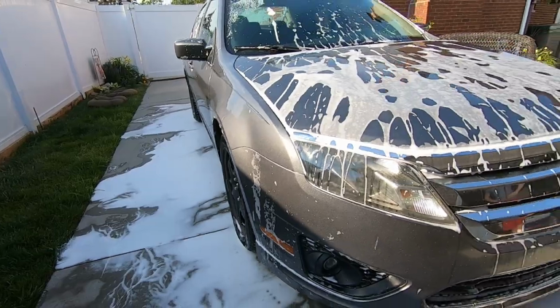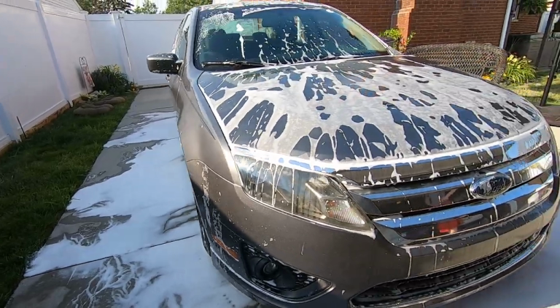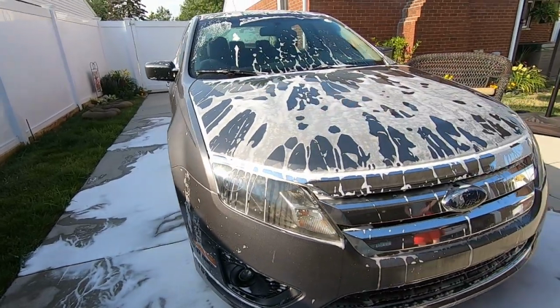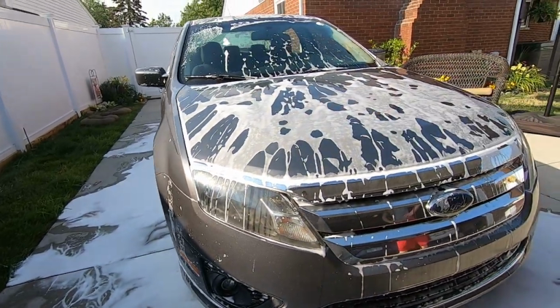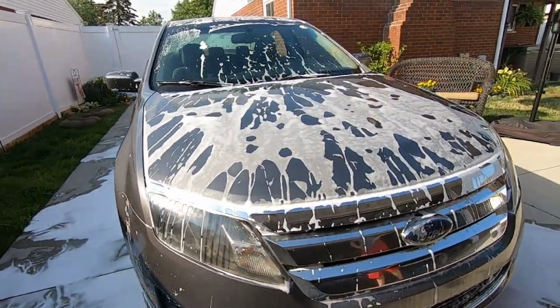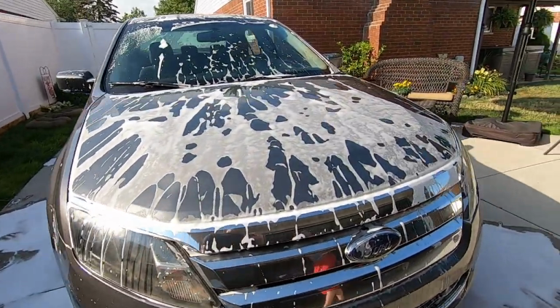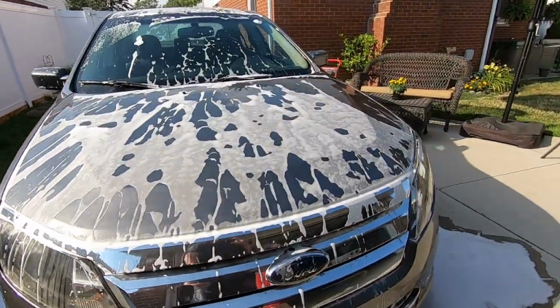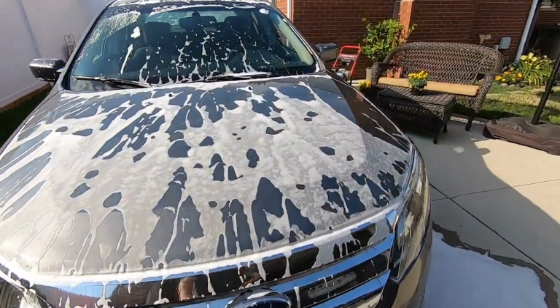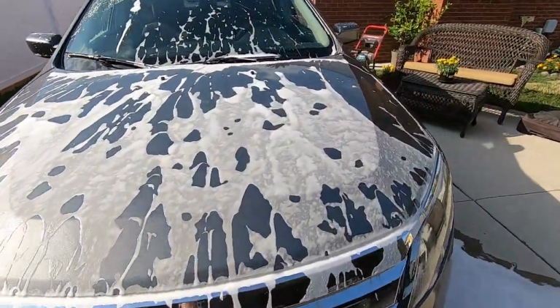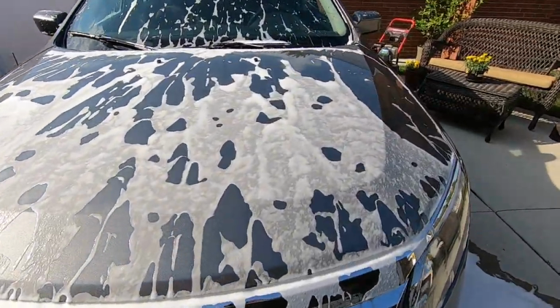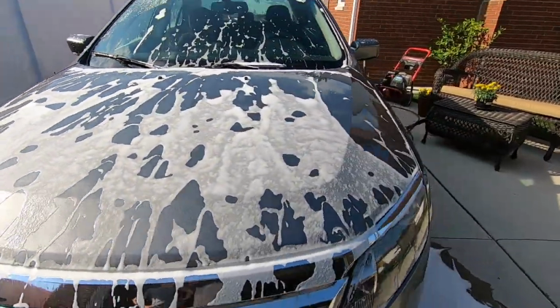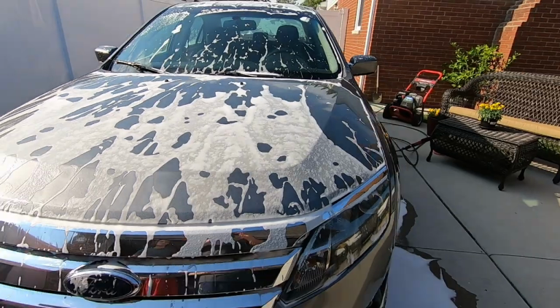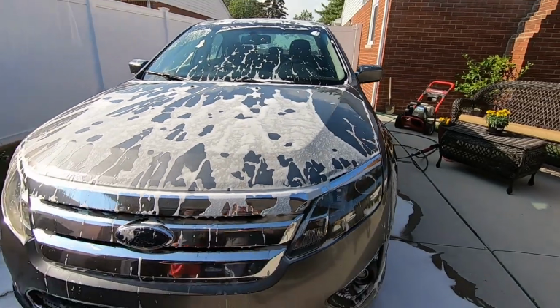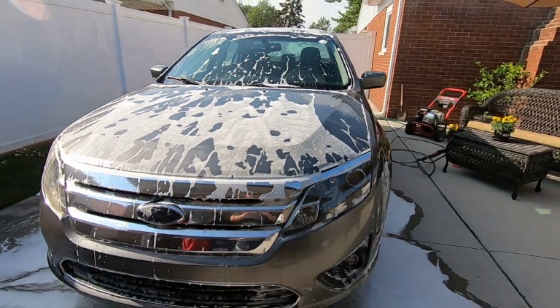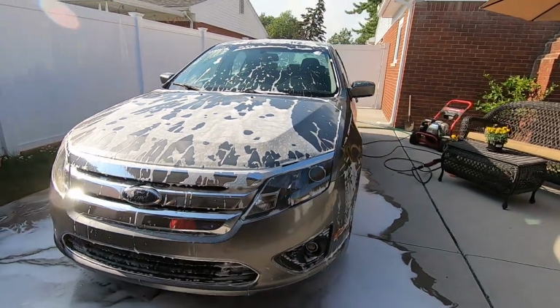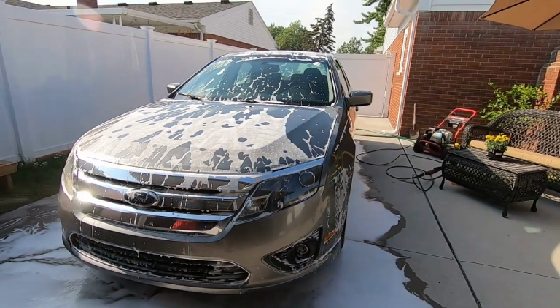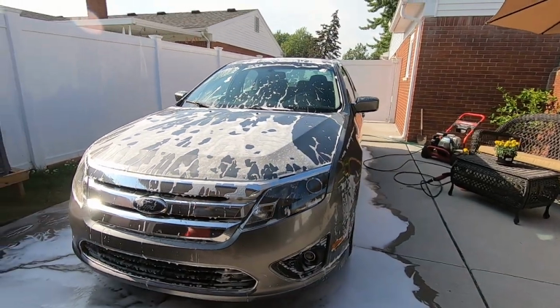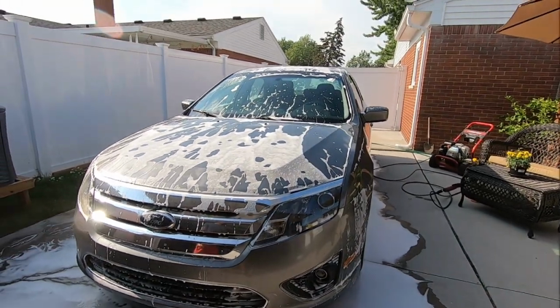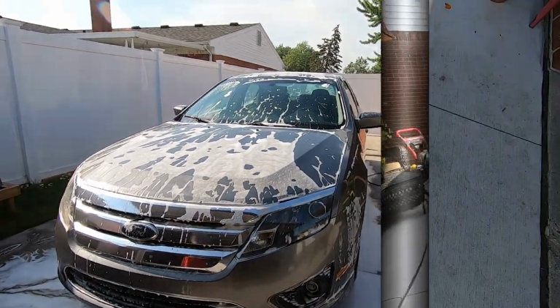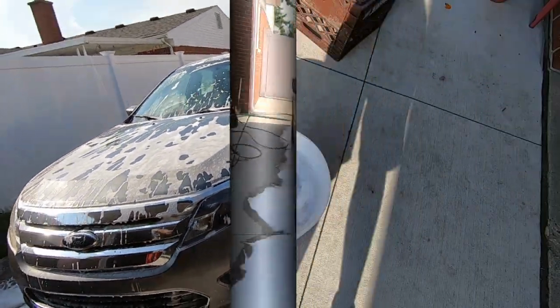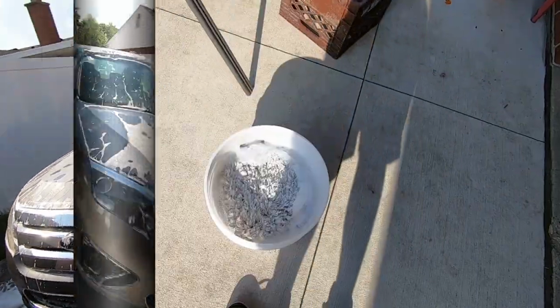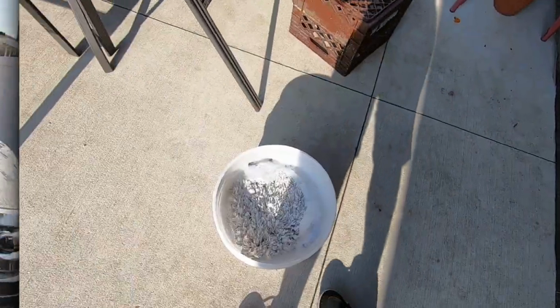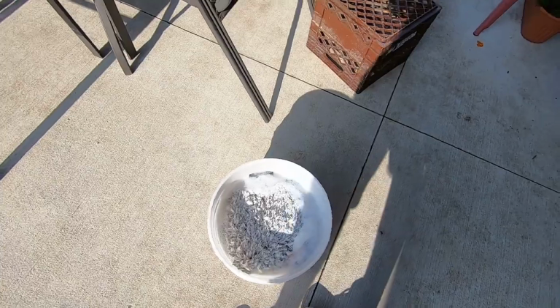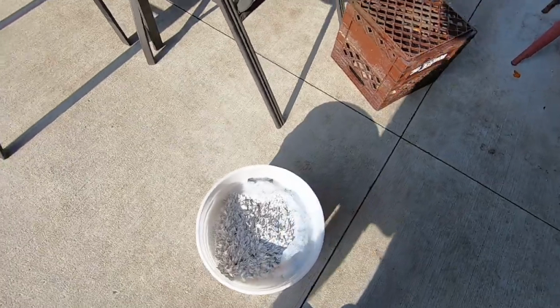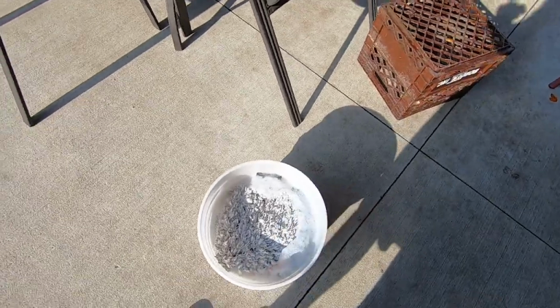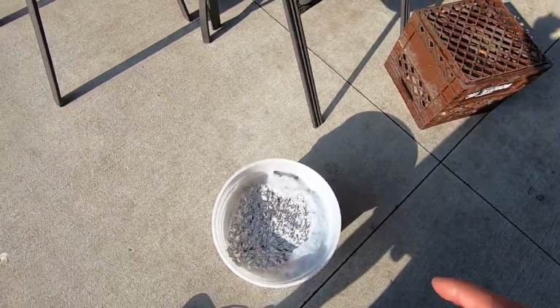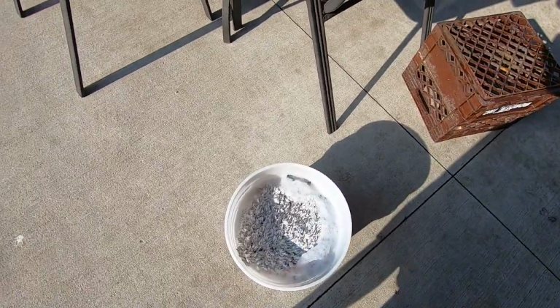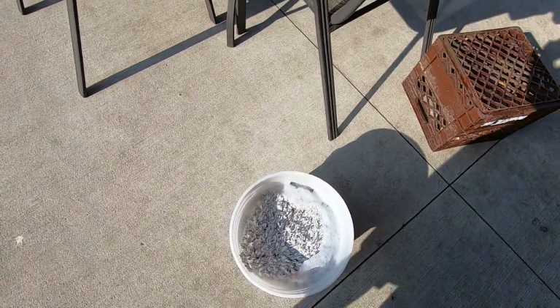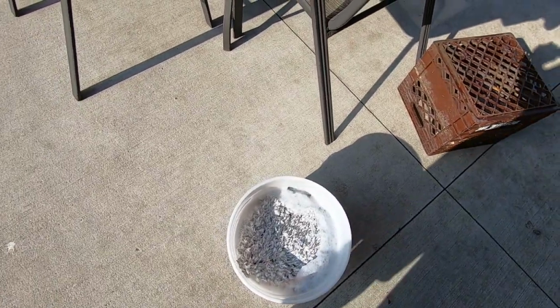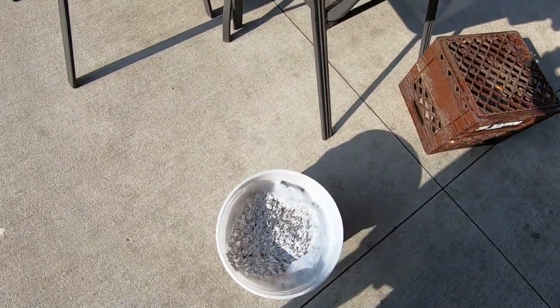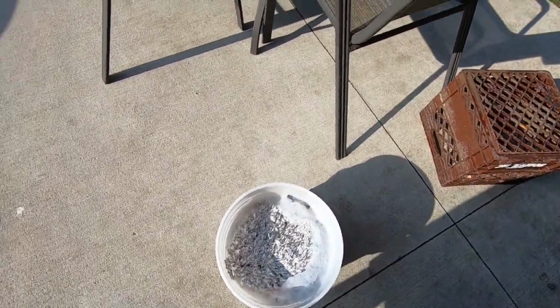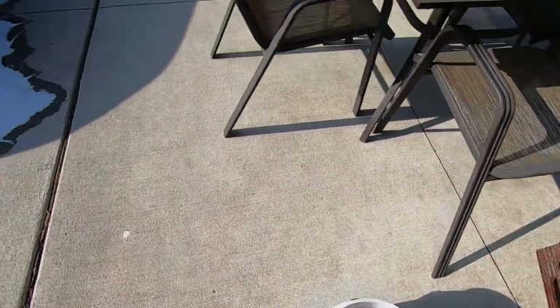Alright, I'm going to re-soak it down, rinse it, and then I'm going to hand wash it. So far it's pretty good. Also, just so you guys know, we are hand washing it with the same soap, just in the bucket with the mitt.